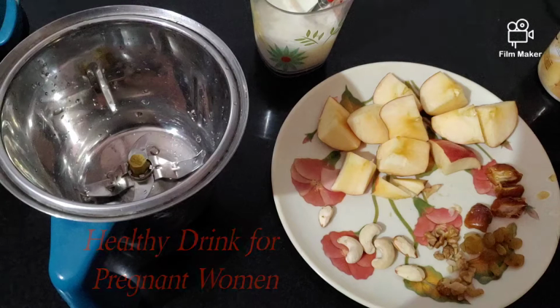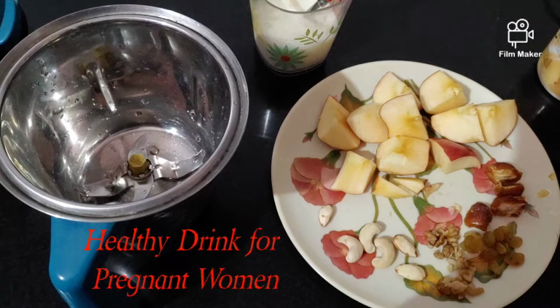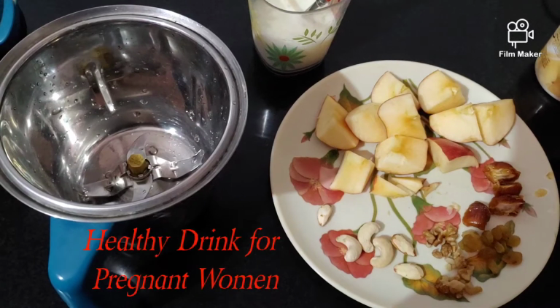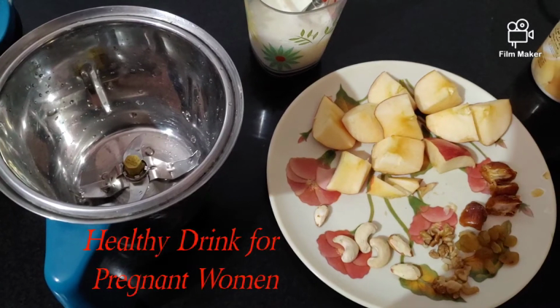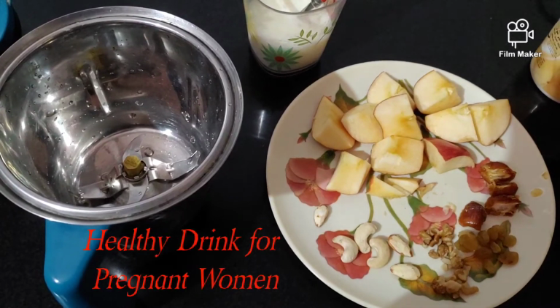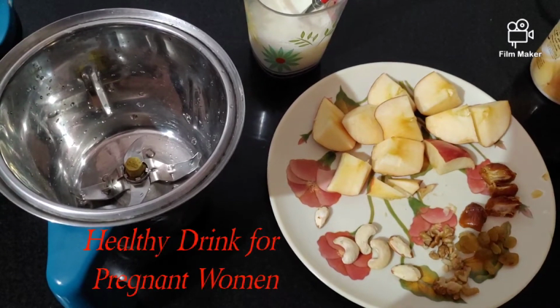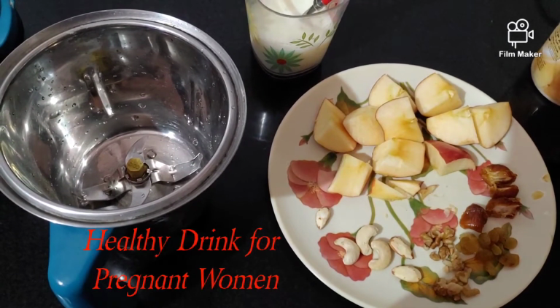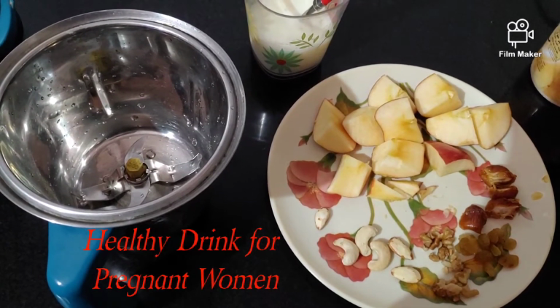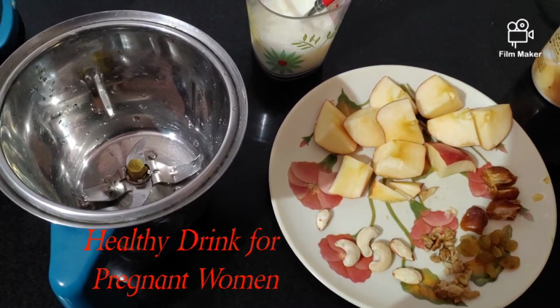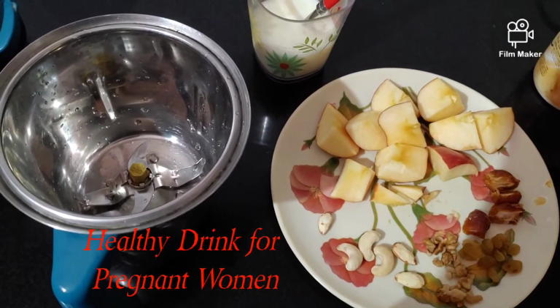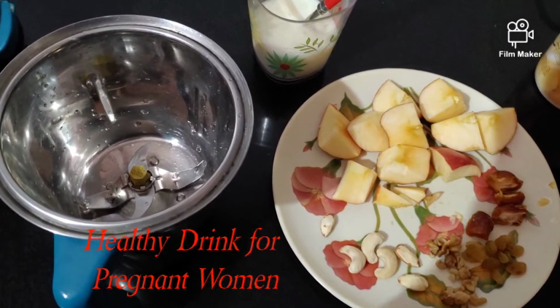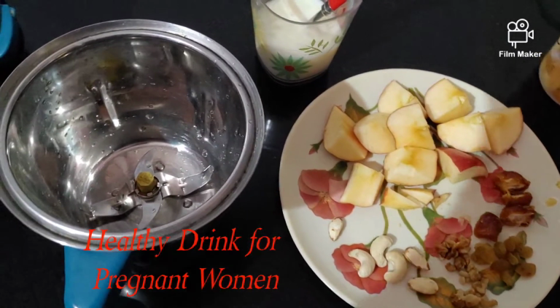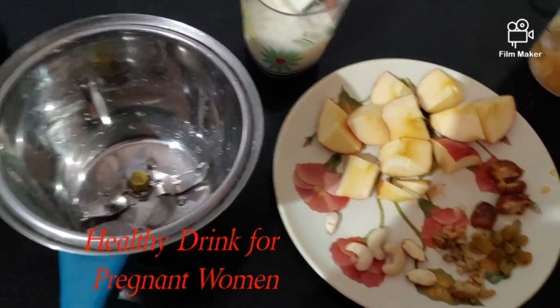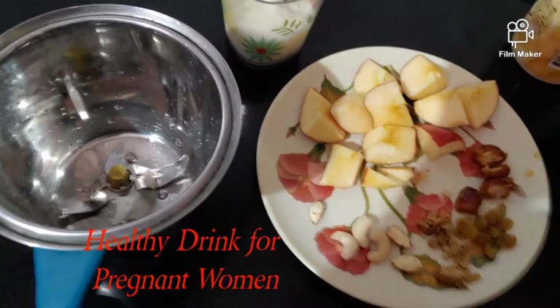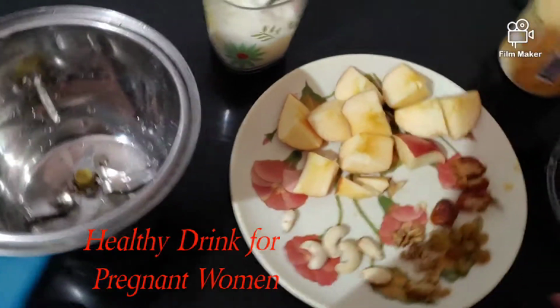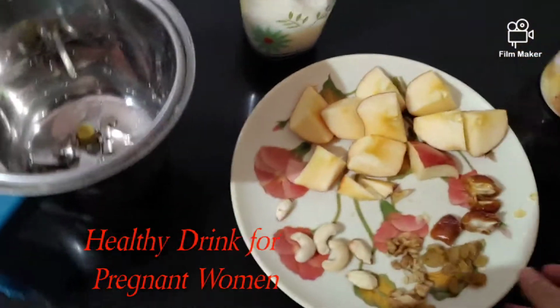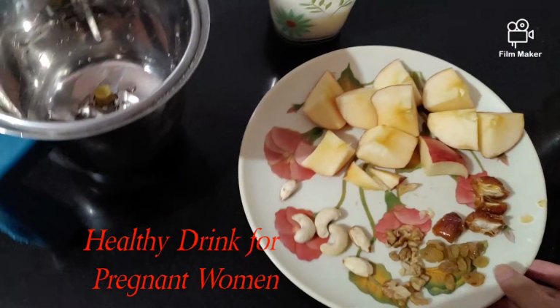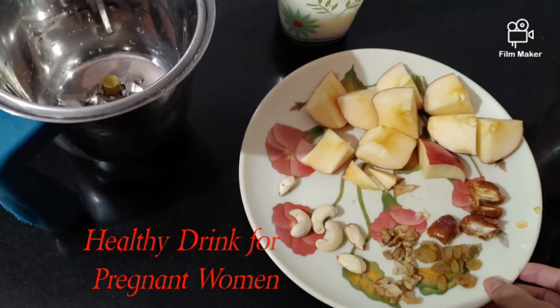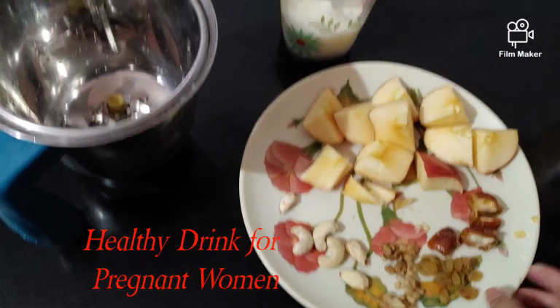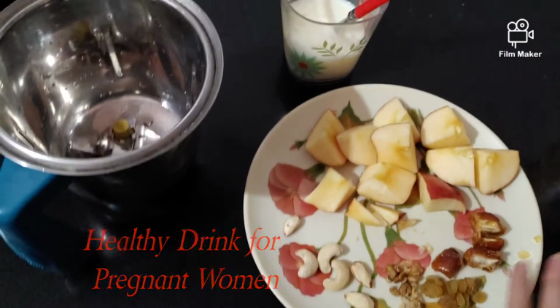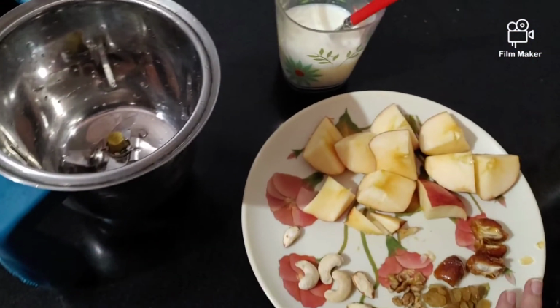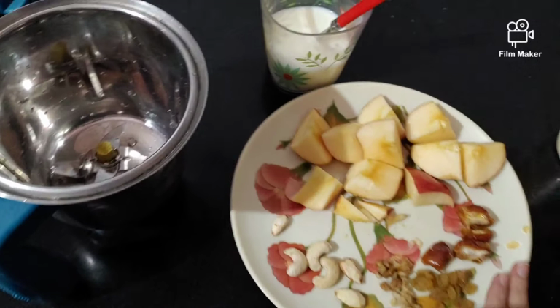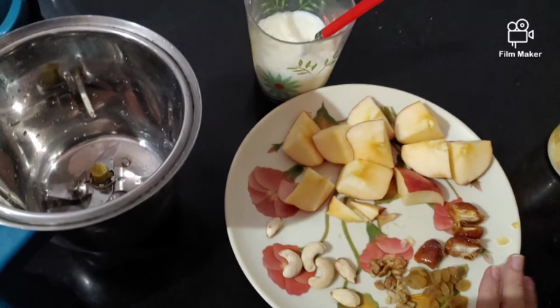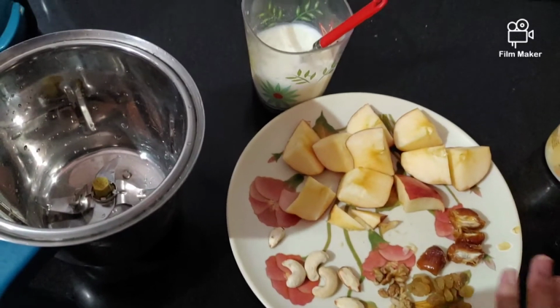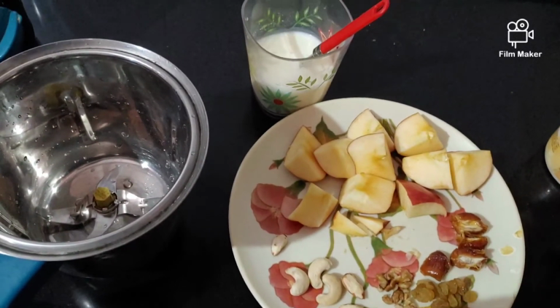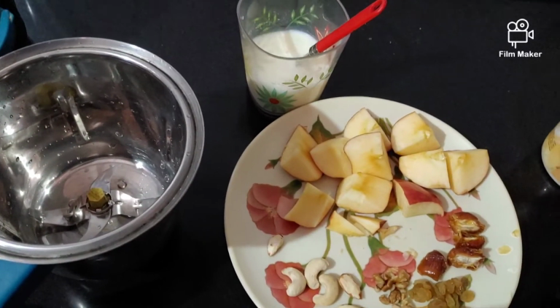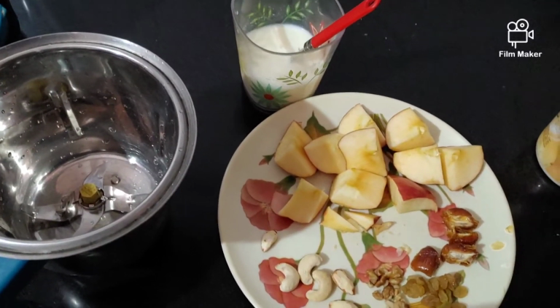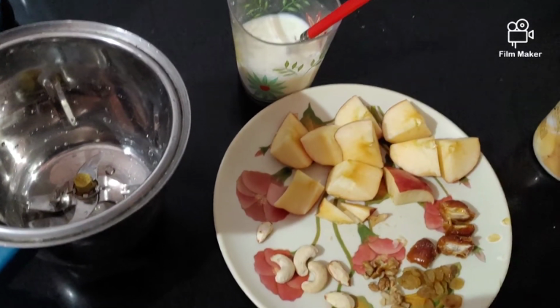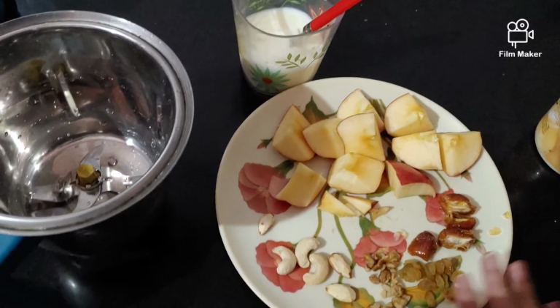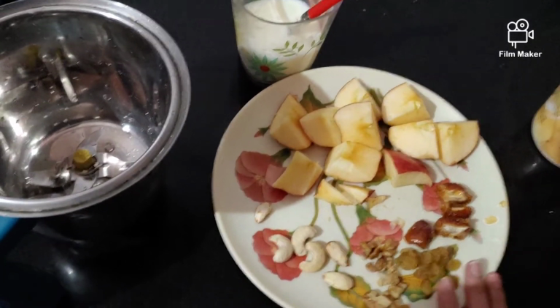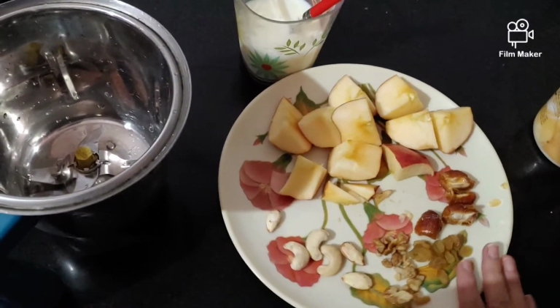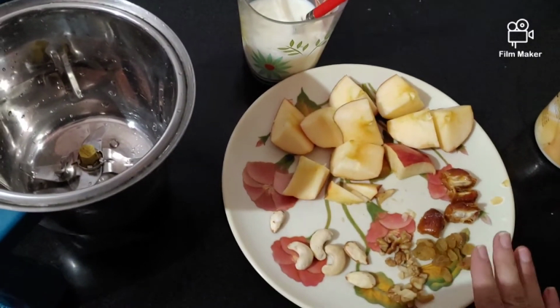Hello friends, welcome to my channel. I am going to talk about a healthy drink for pregnant ladies.